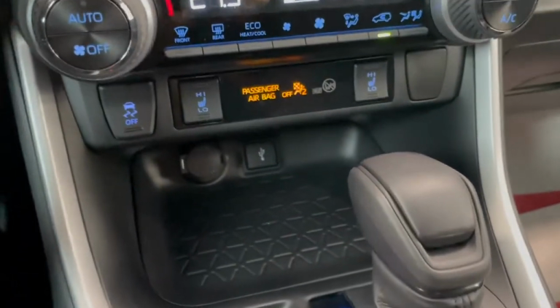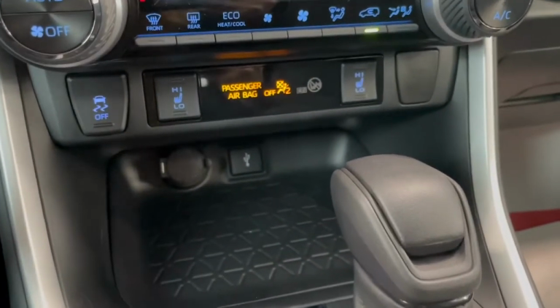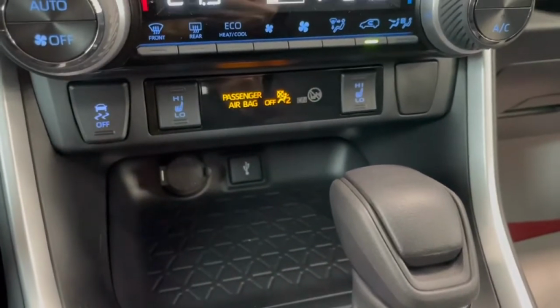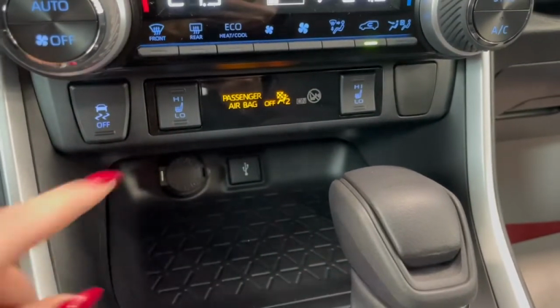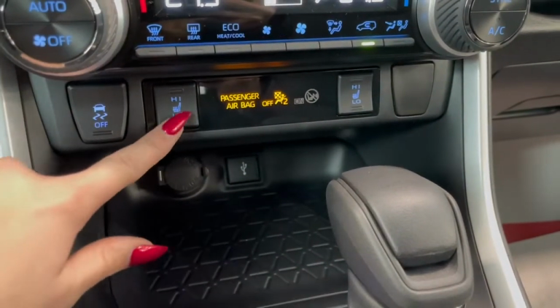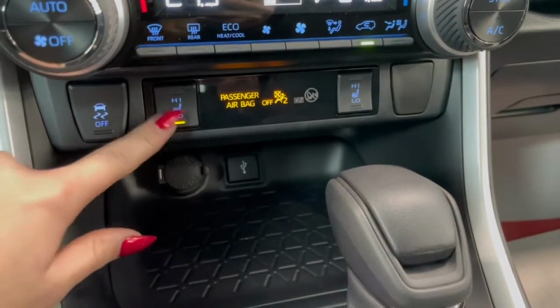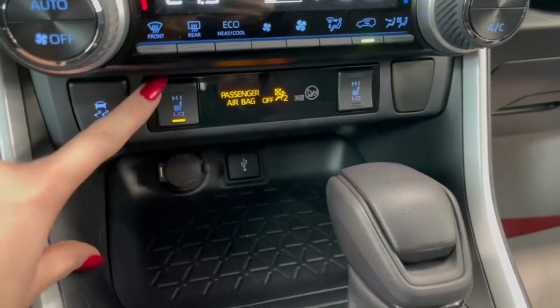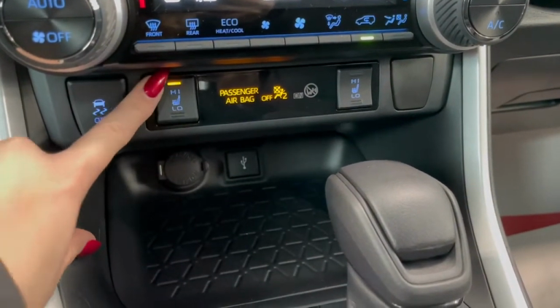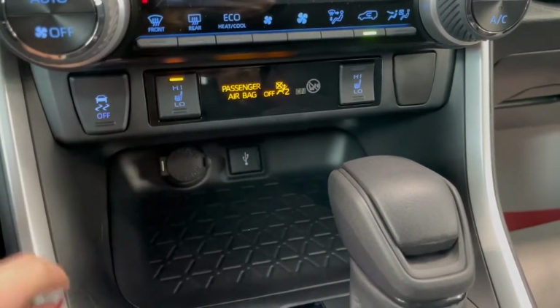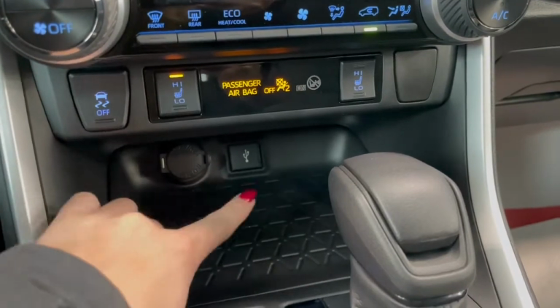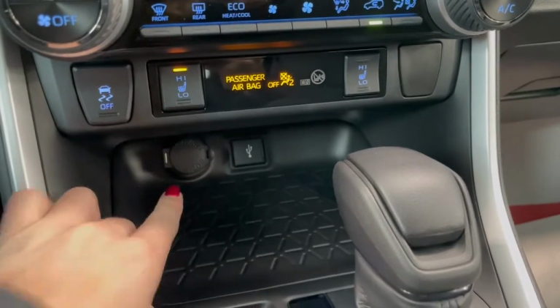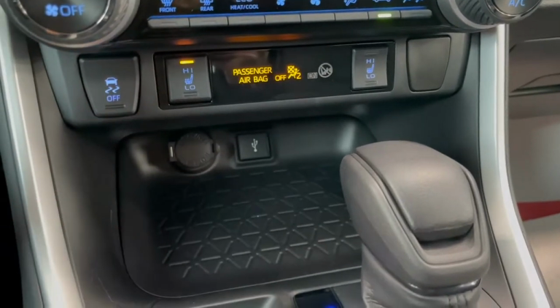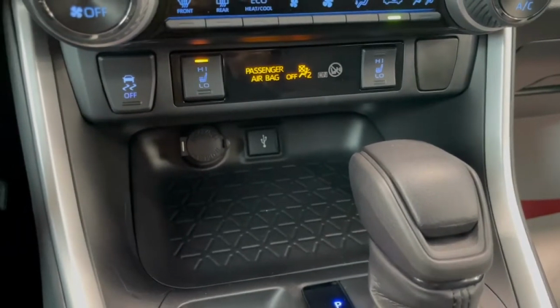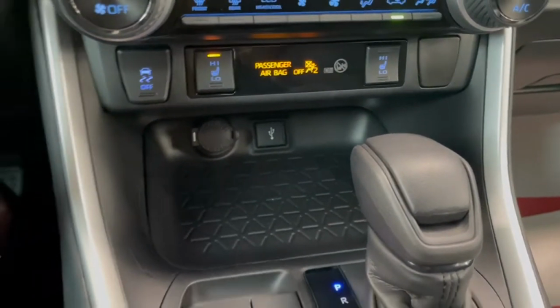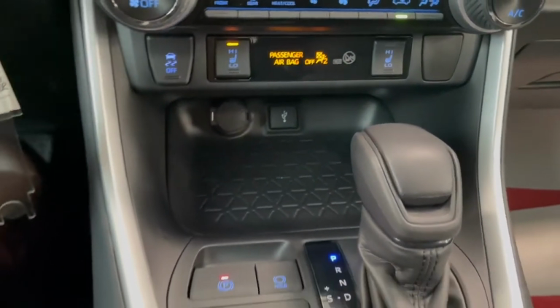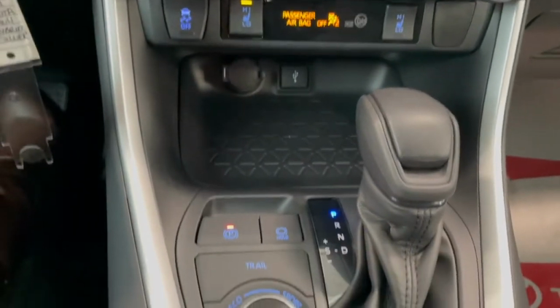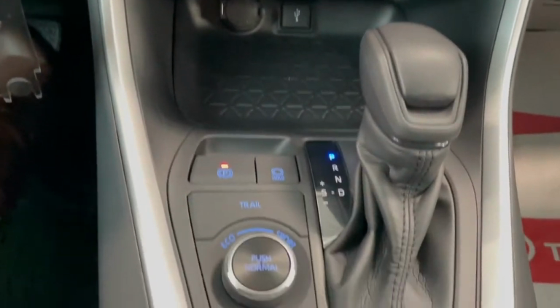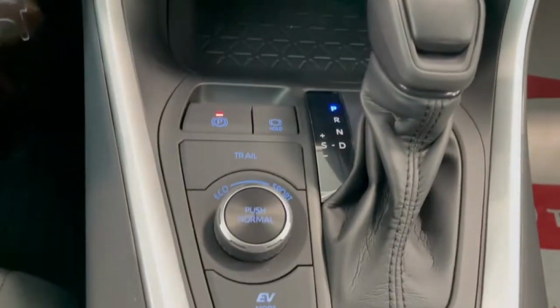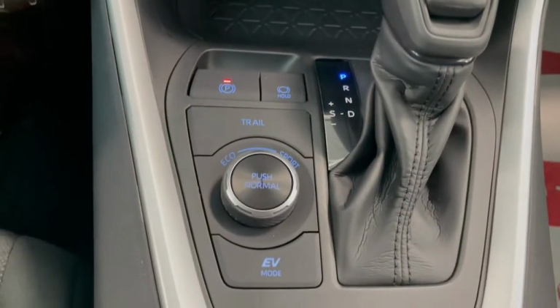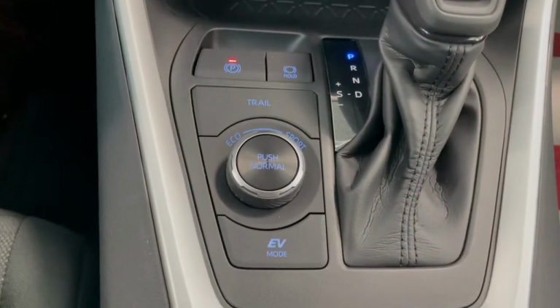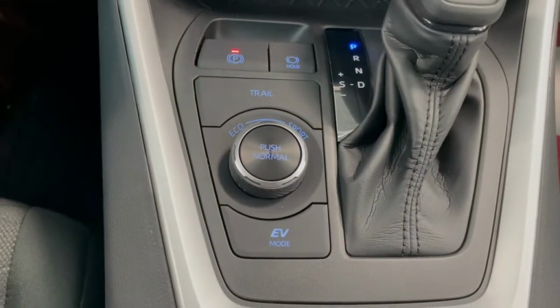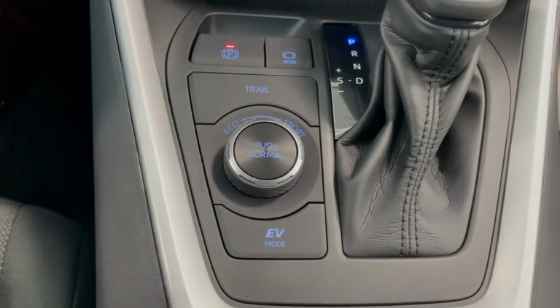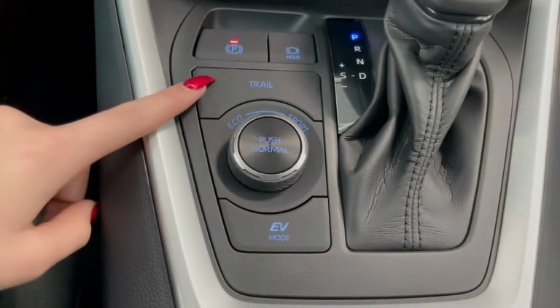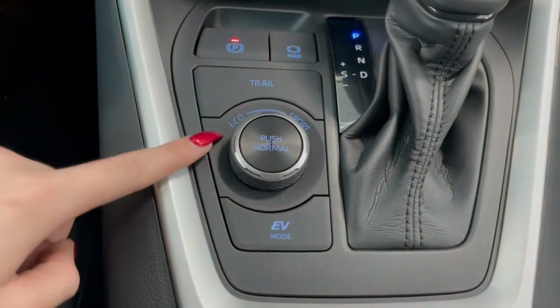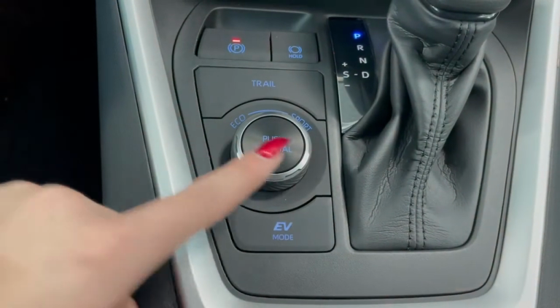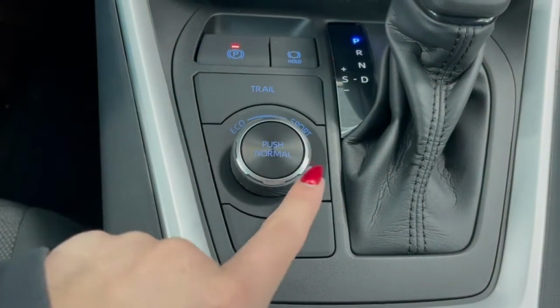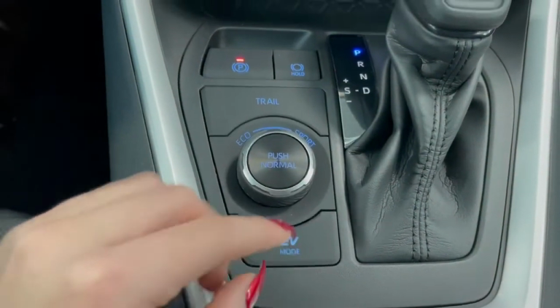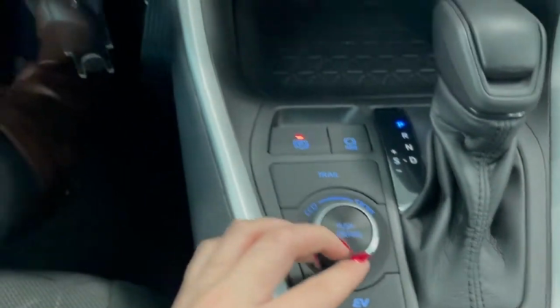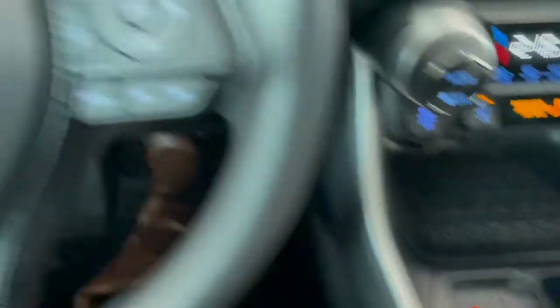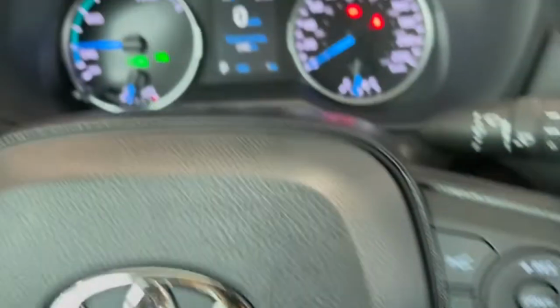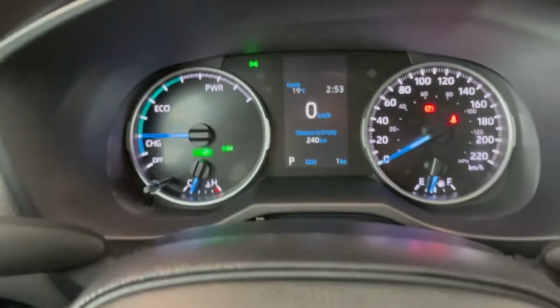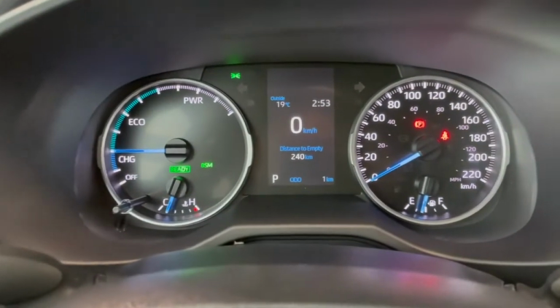At the bottom here we've got our heated seat switches along with a couple of outlets. And beside your gear shifter you've got your trail, eco and sport modes which show up on the dash screen.